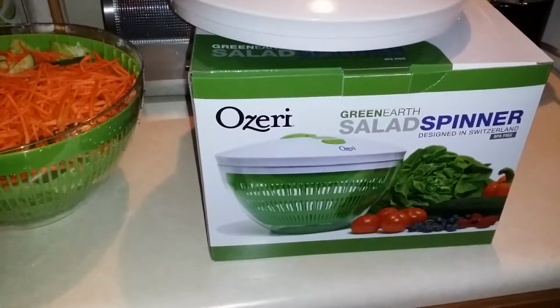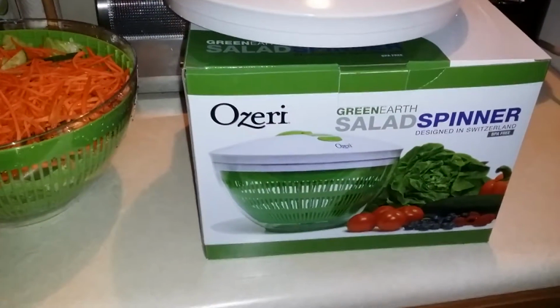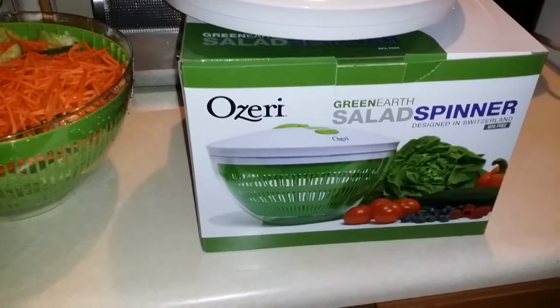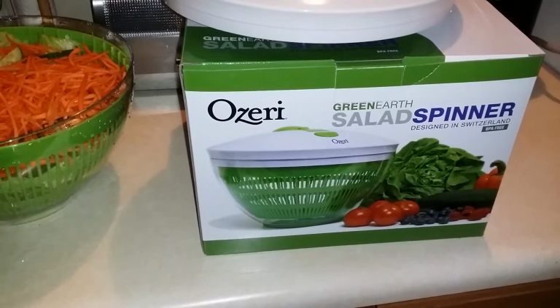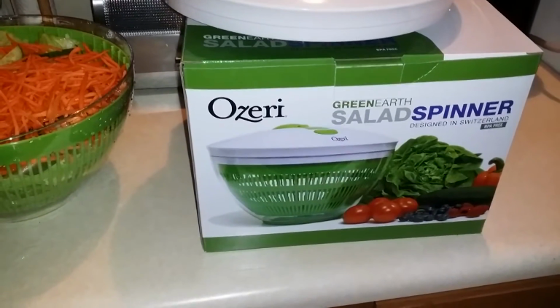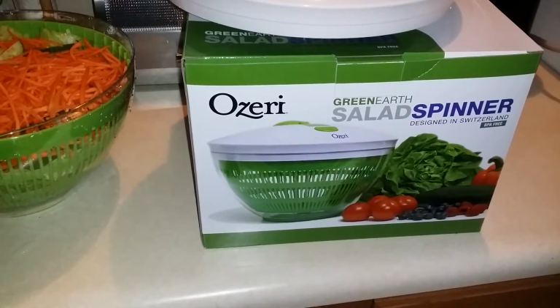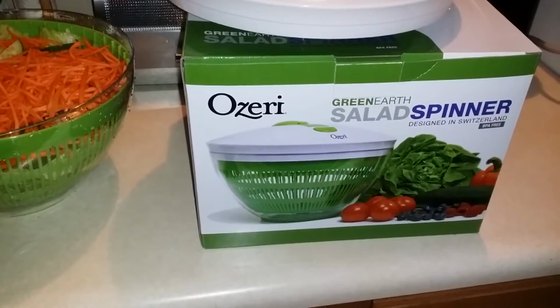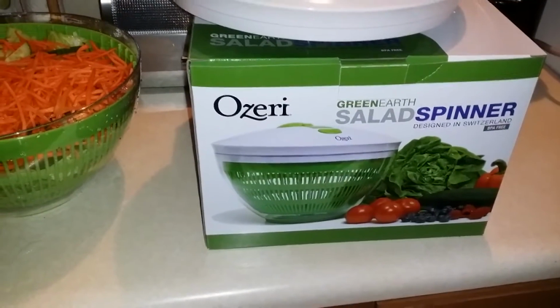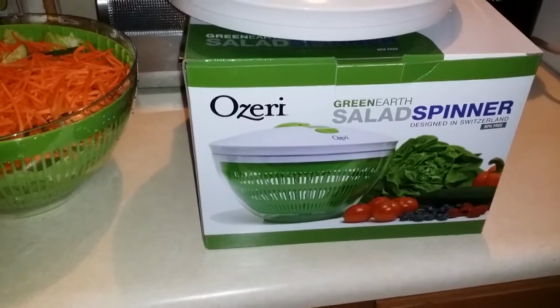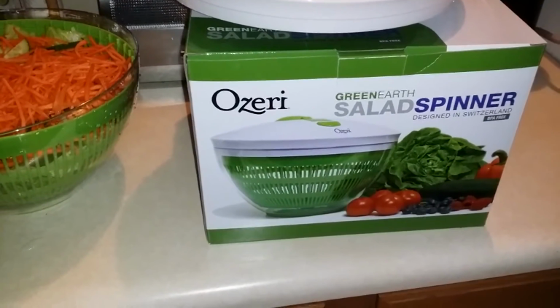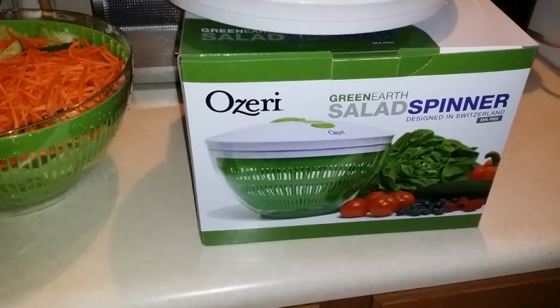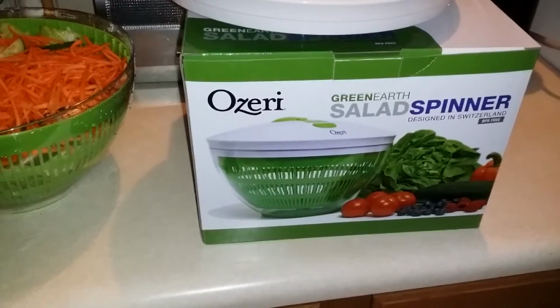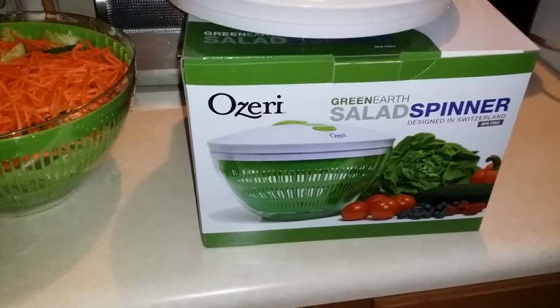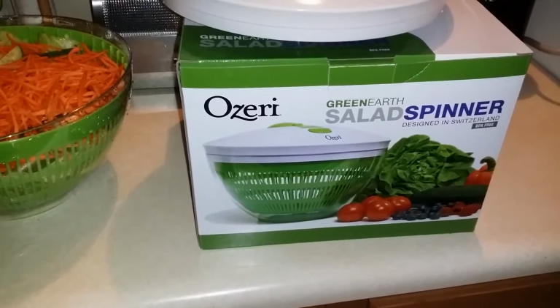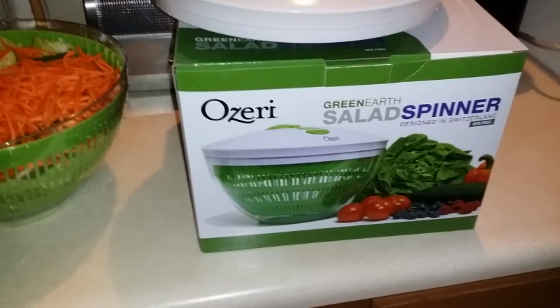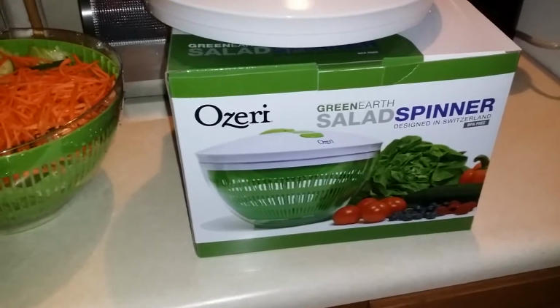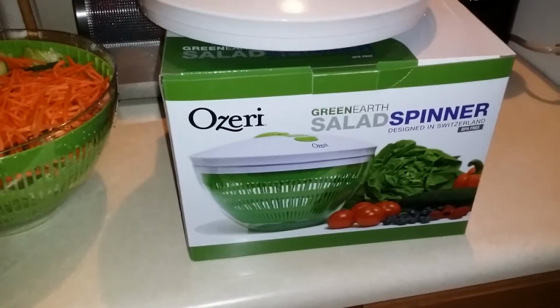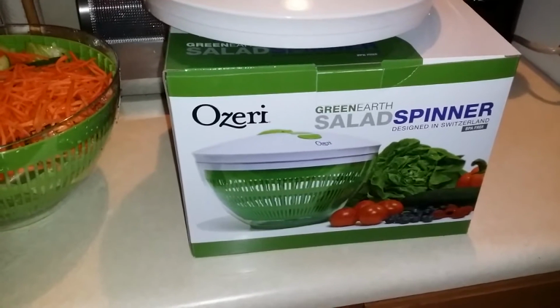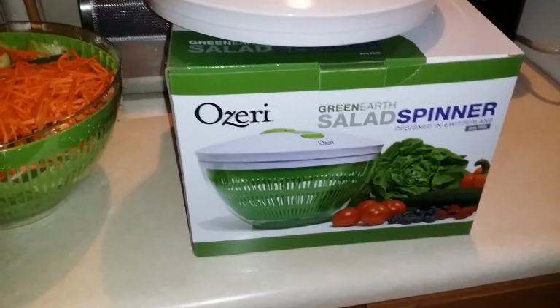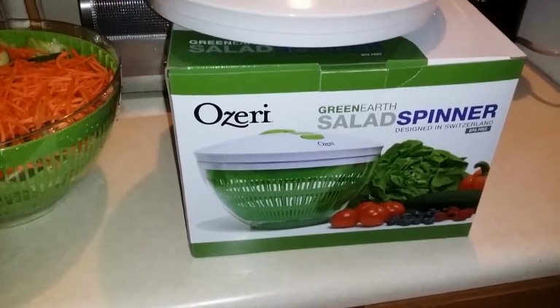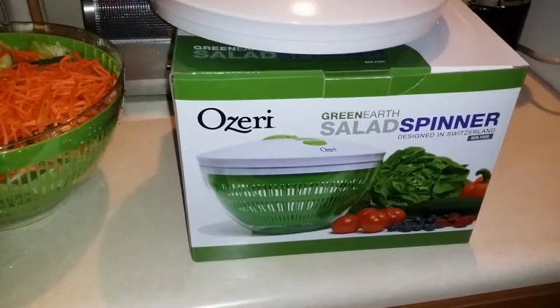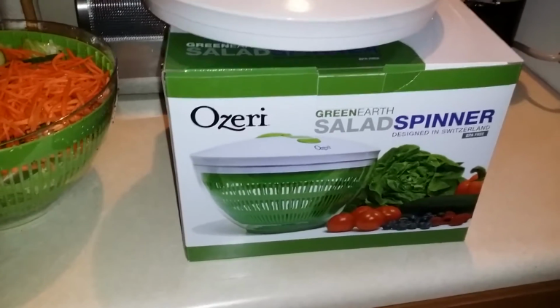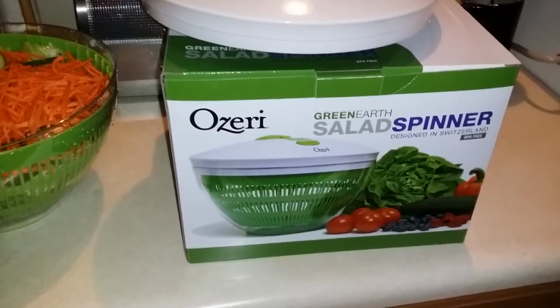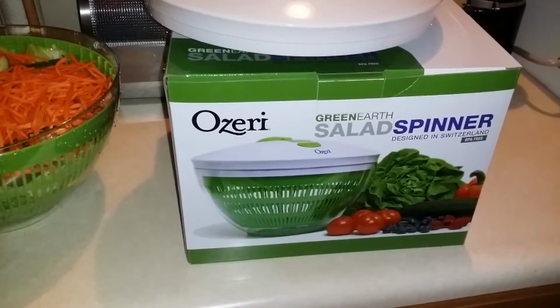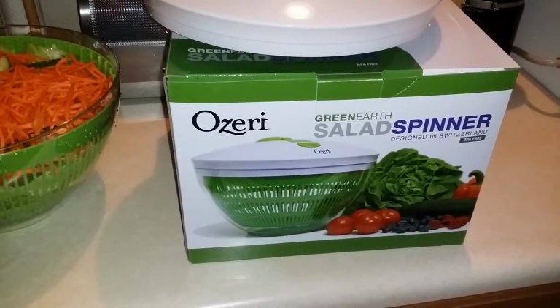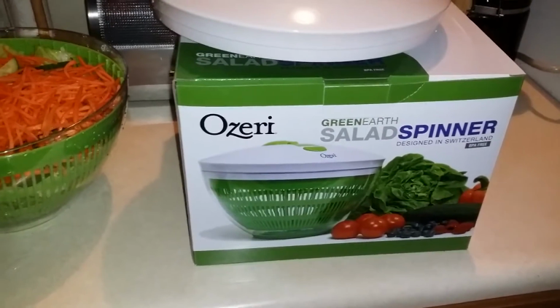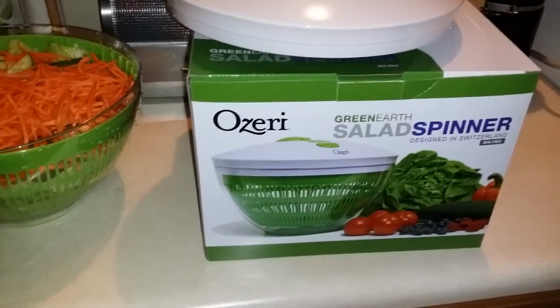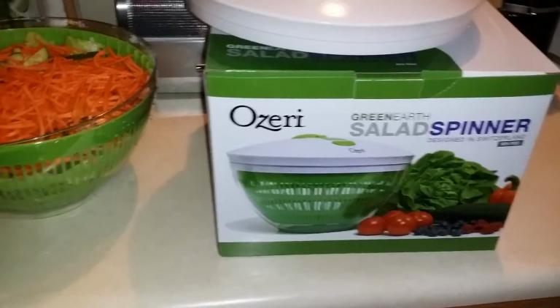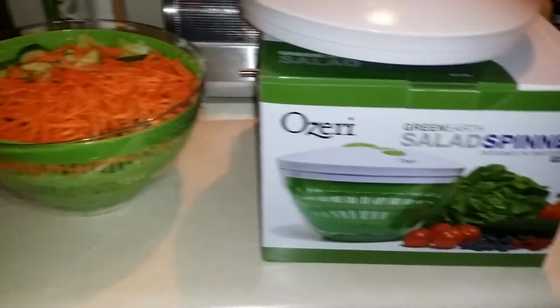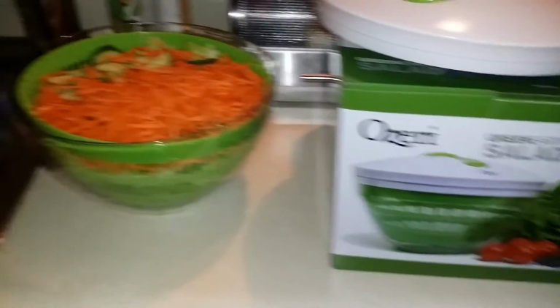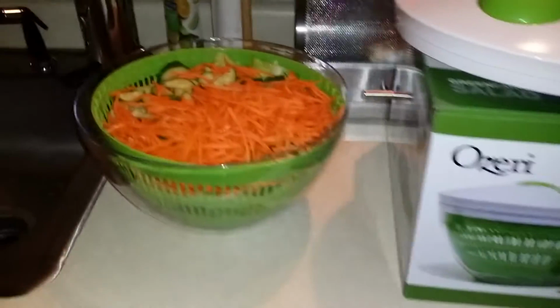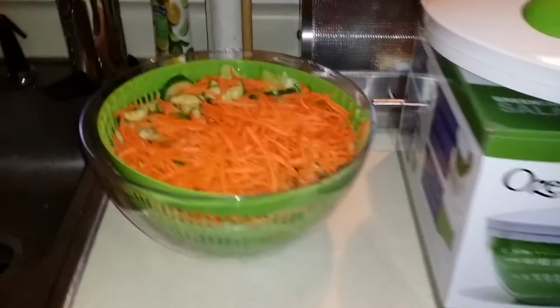Hi there. This is the video review for the Ozeri Green Earth Salad Spinner. This is BPA free.